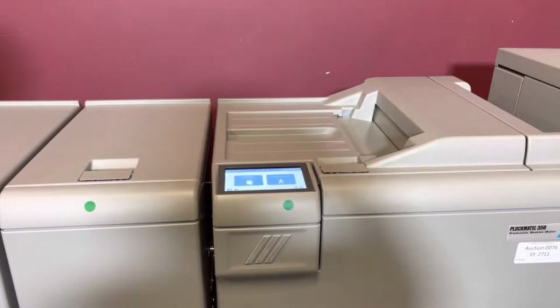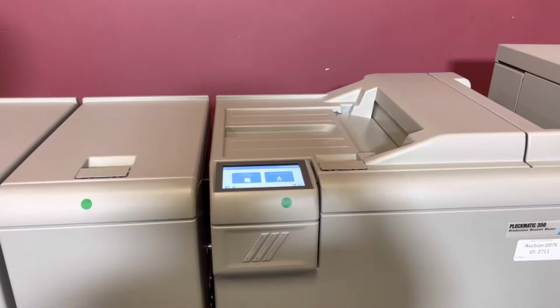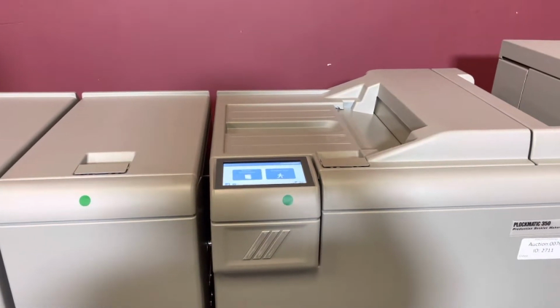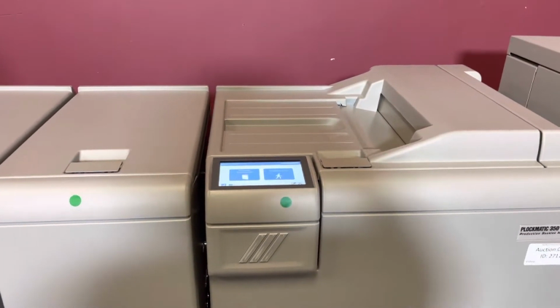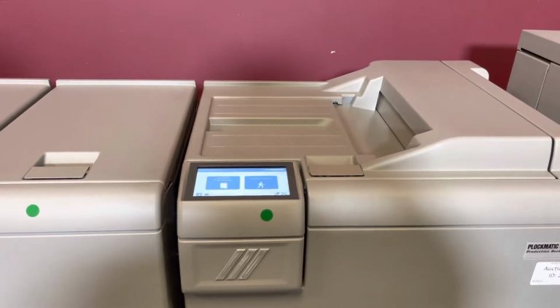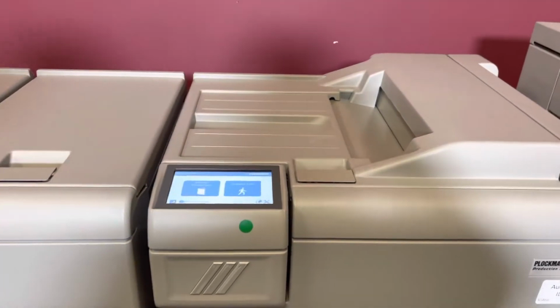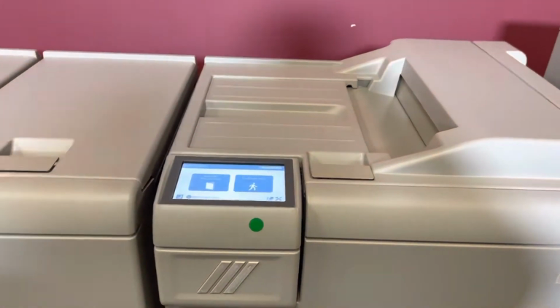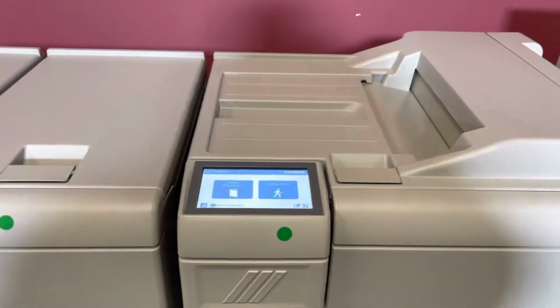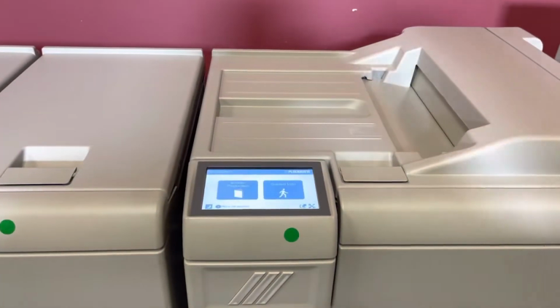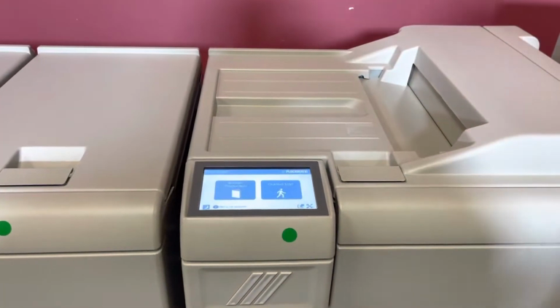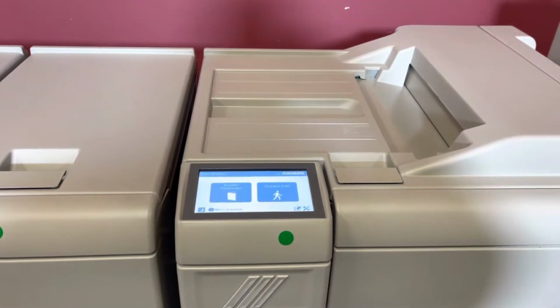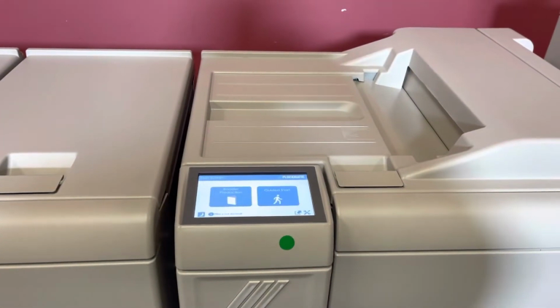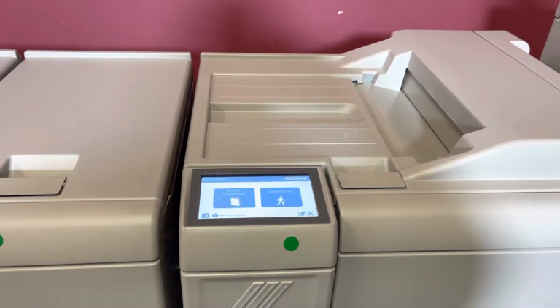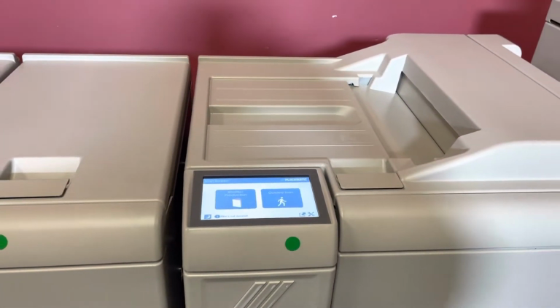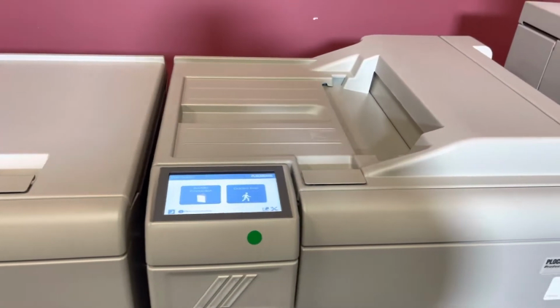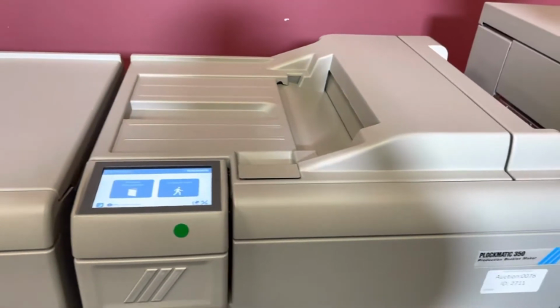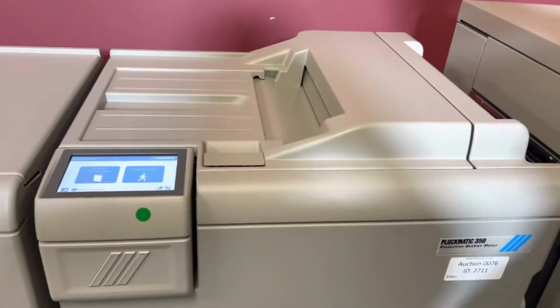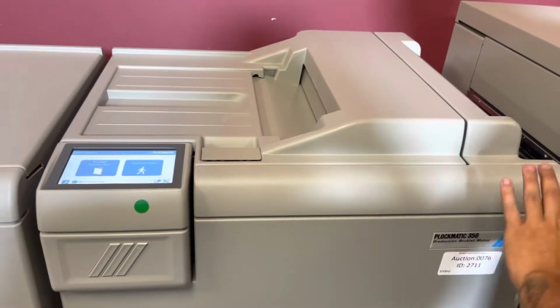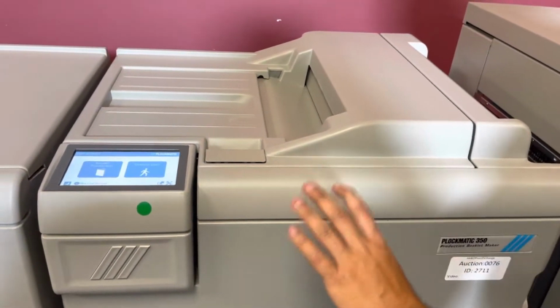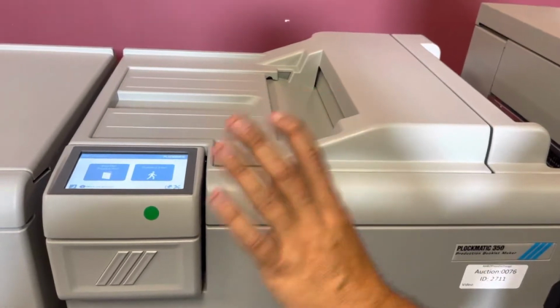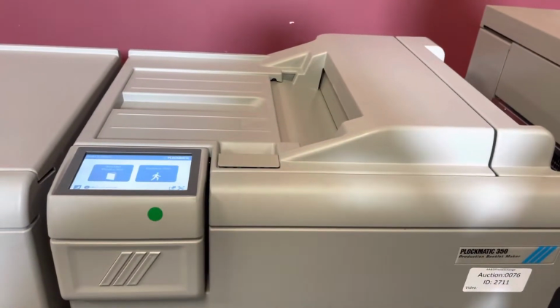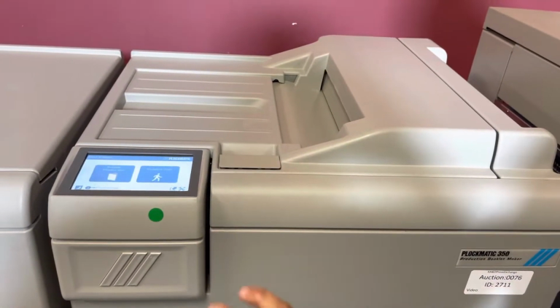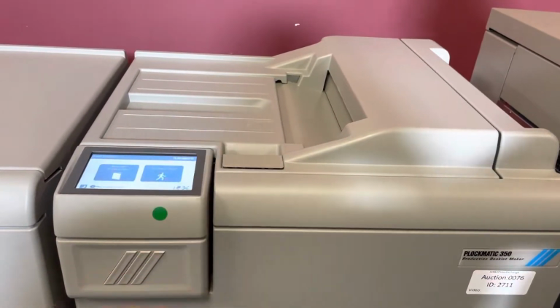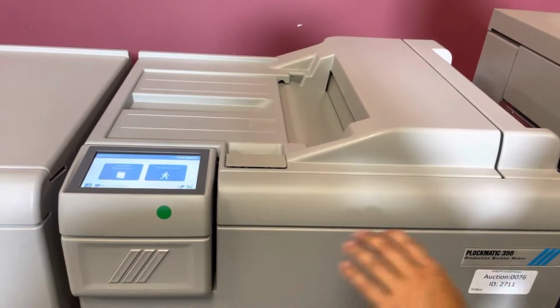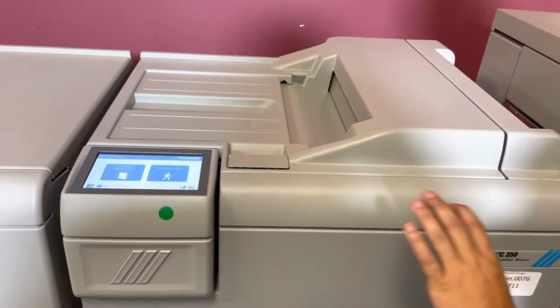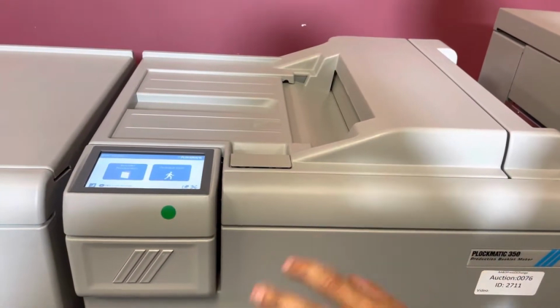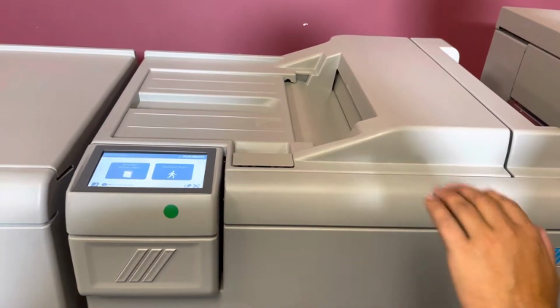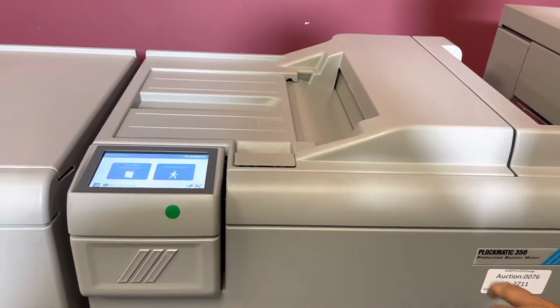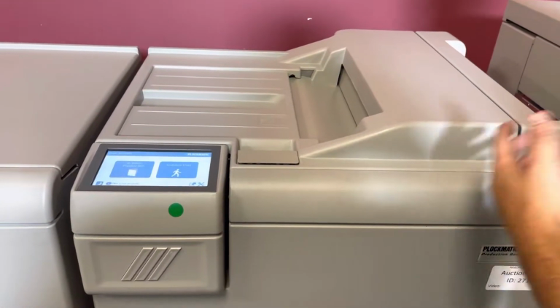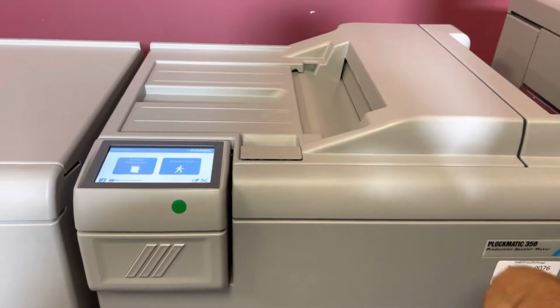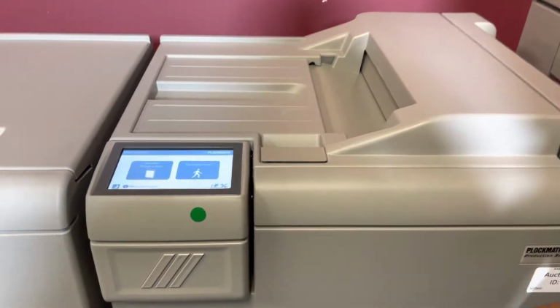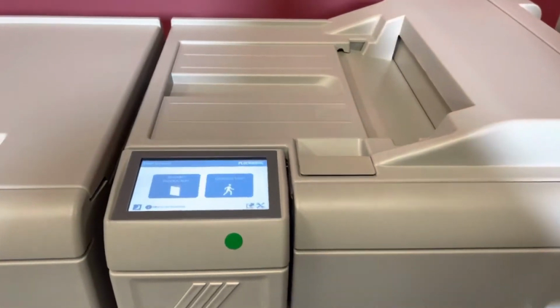This does come with the full touch screen panel and automatic booklet maker. The RCT is used in line, but your booklet, square fold, and trimmer can be used in line or offline. We're going to use it offline.